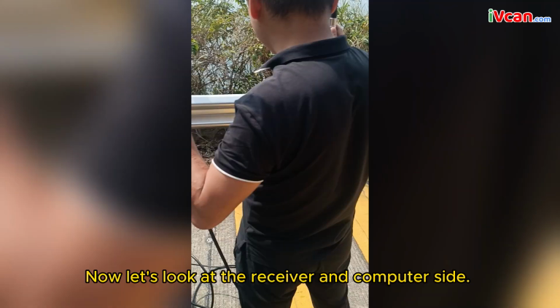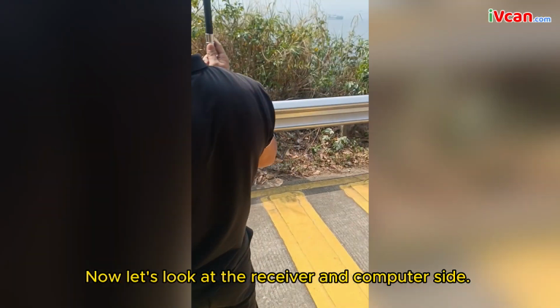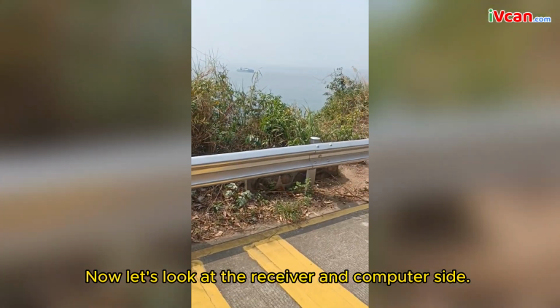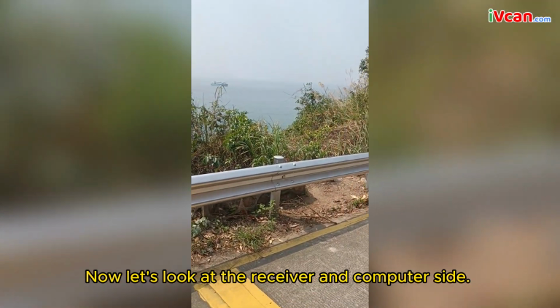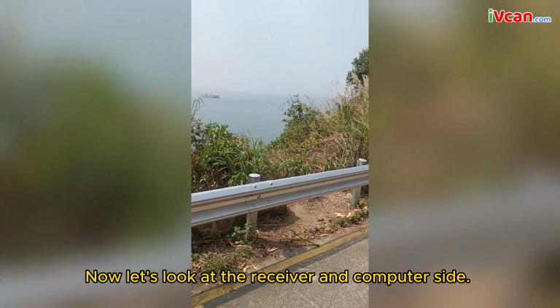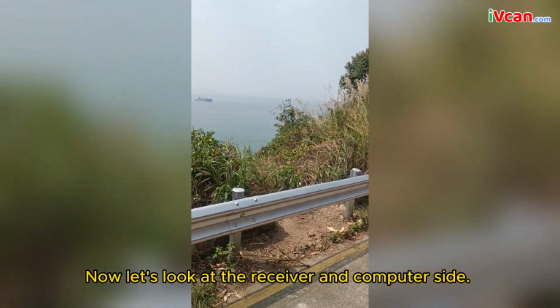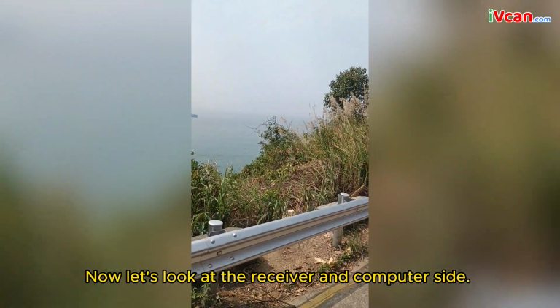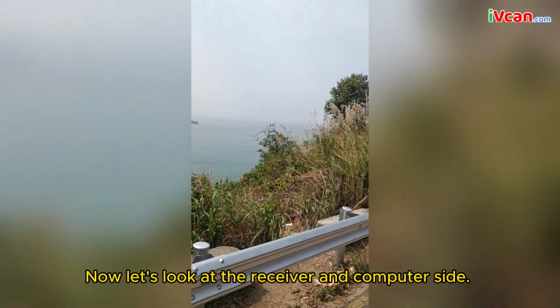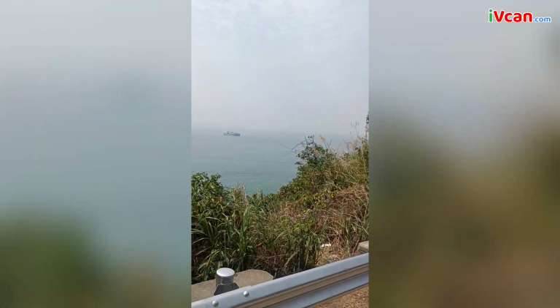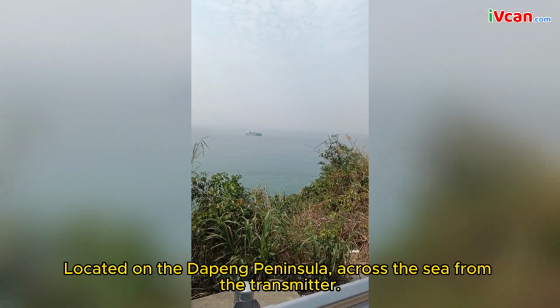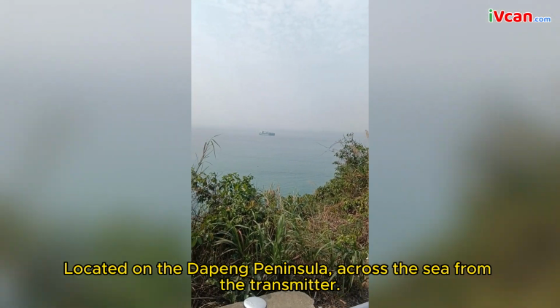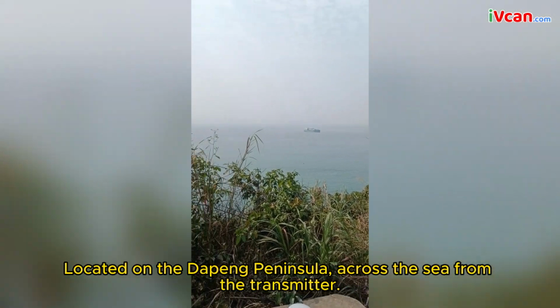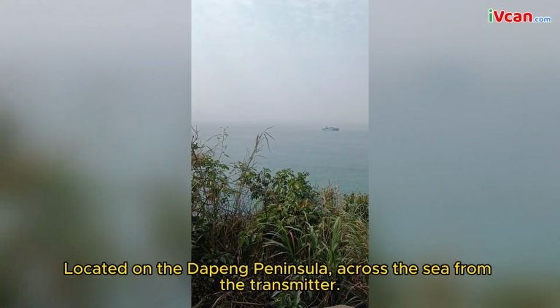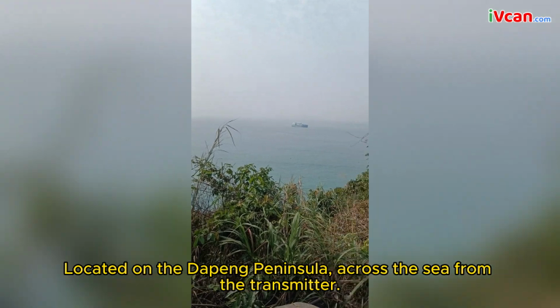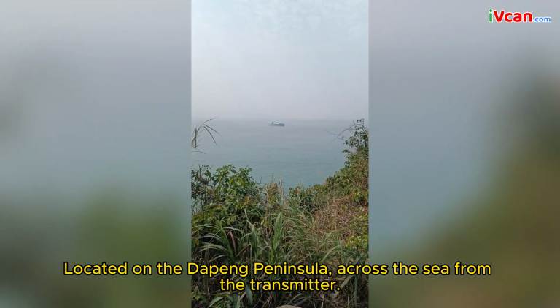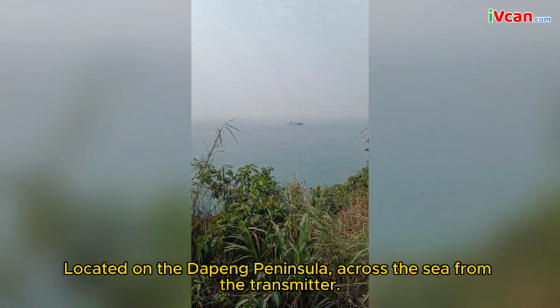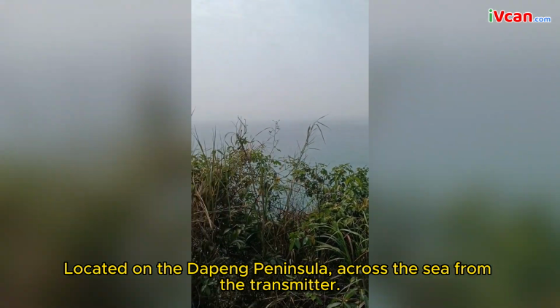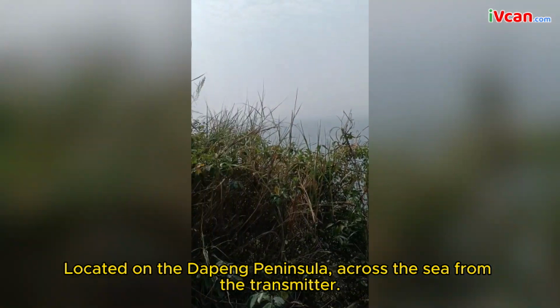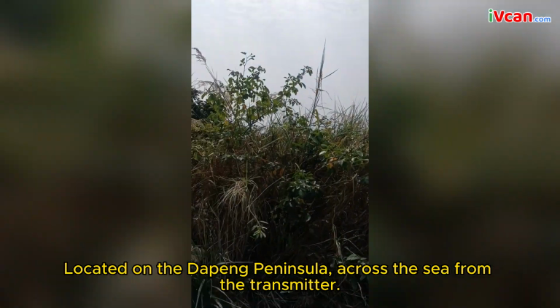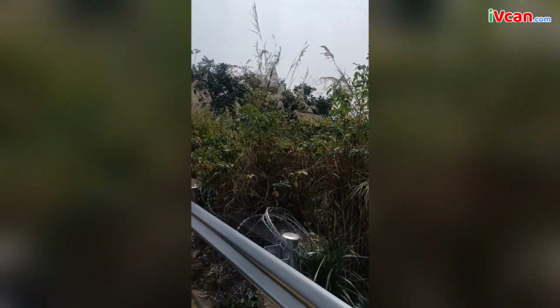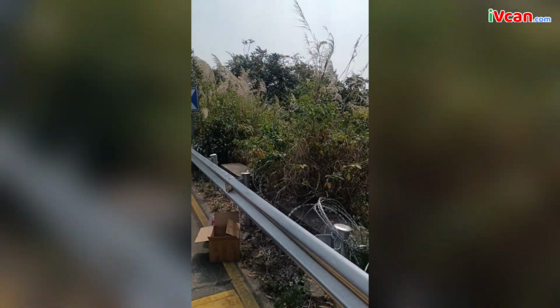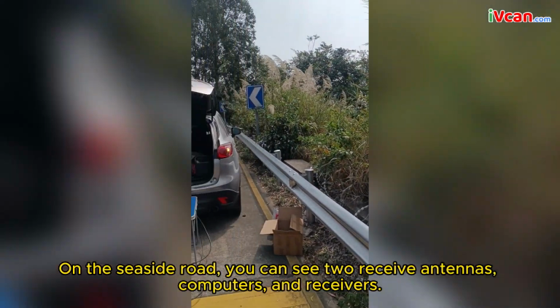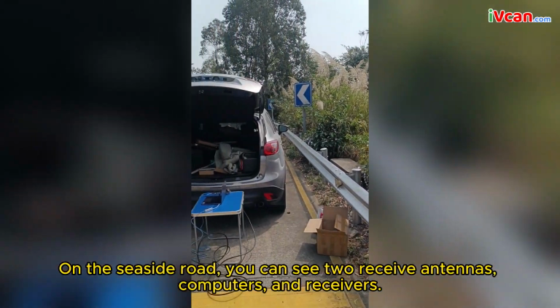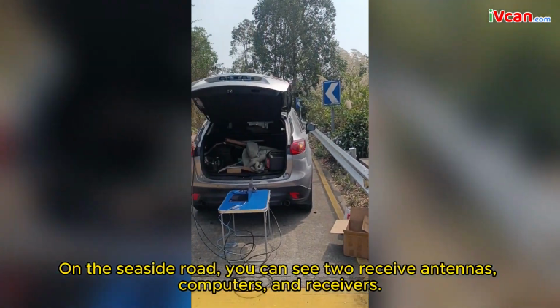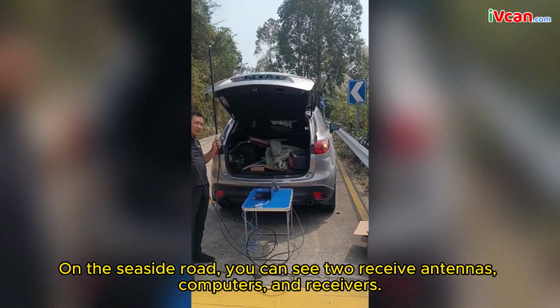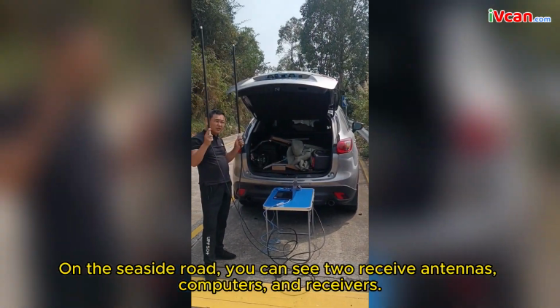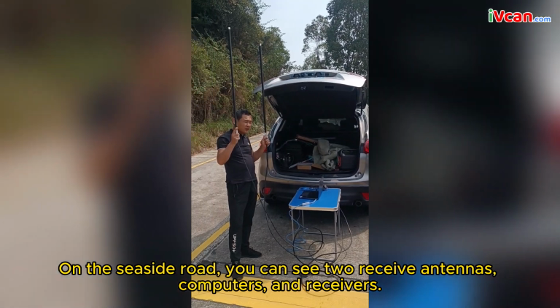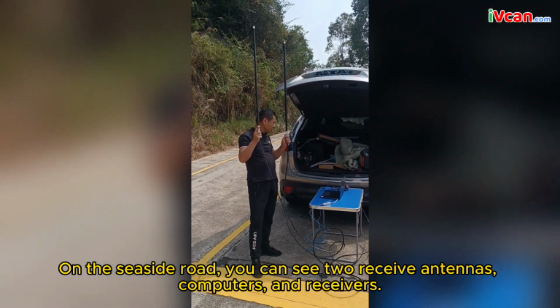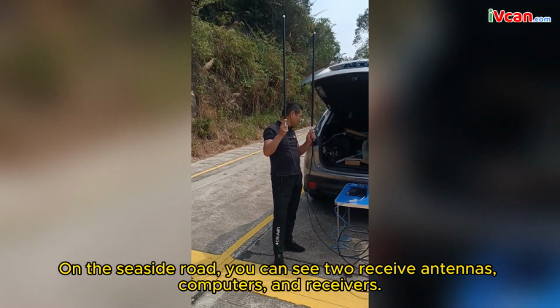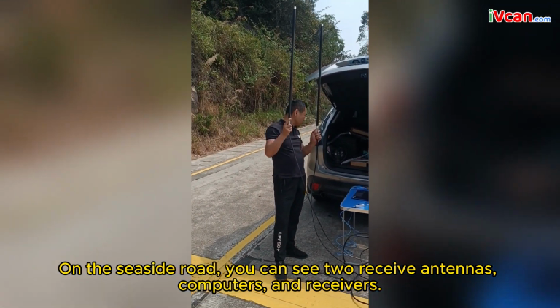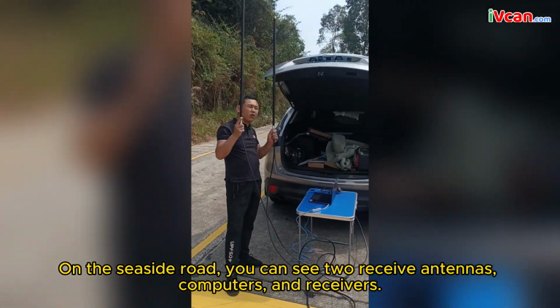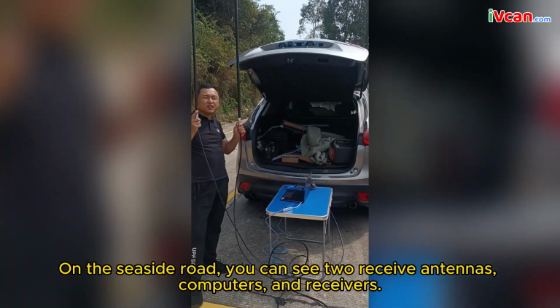Now let's look at the receiver and computer side, located on the Daping Peninsula across the sea from the transmitter. On the seaside road, you can see two receive antennas, computers, and receivers.